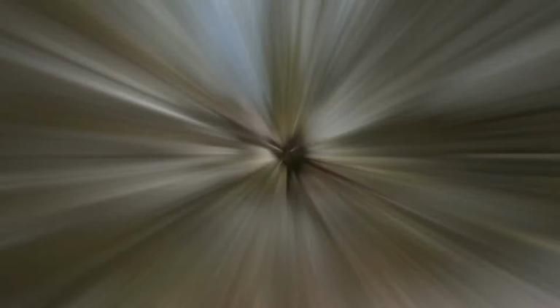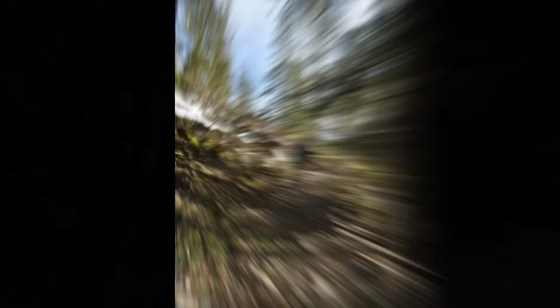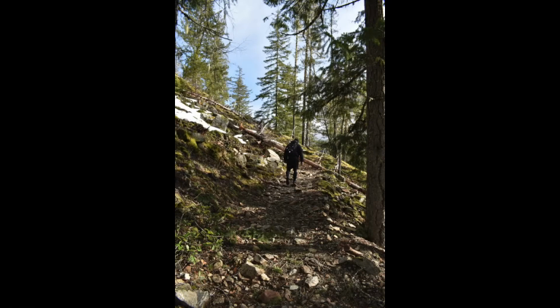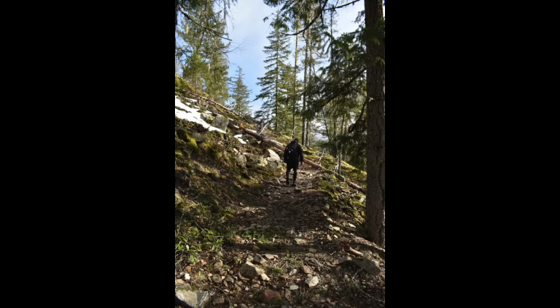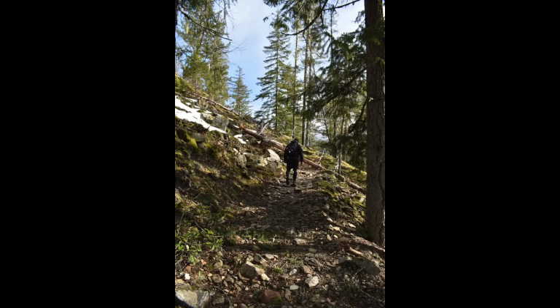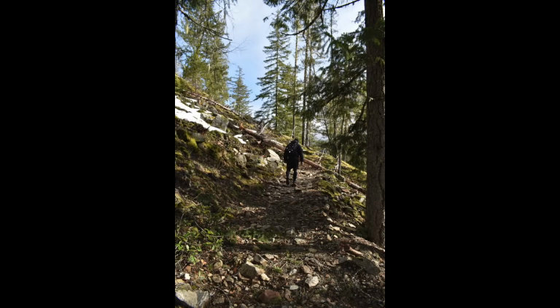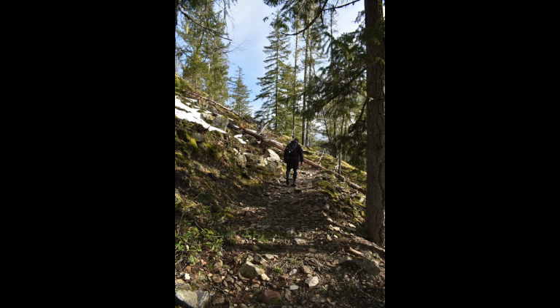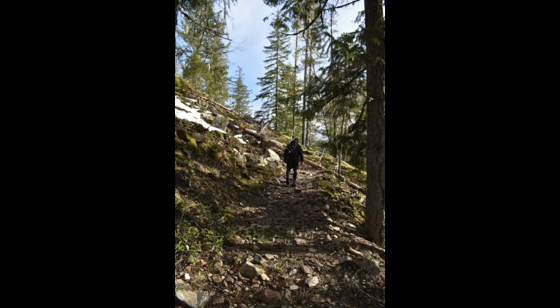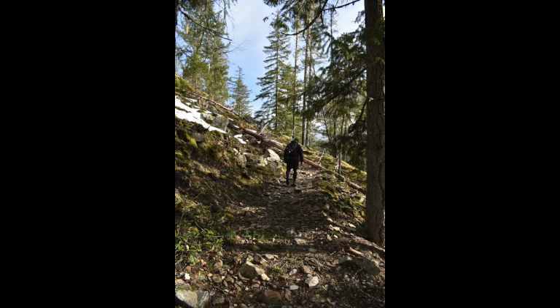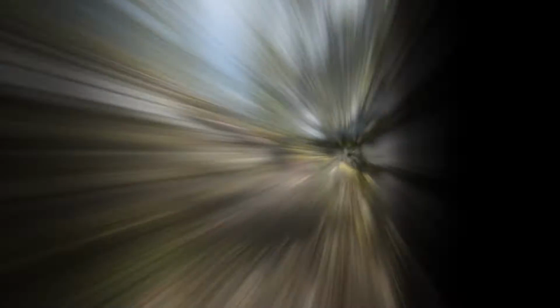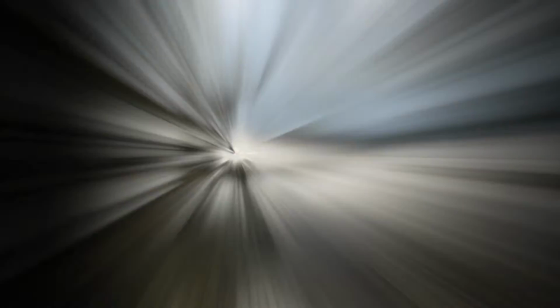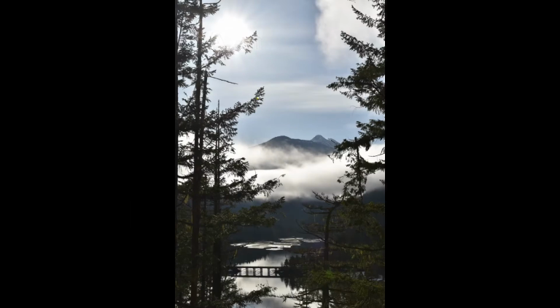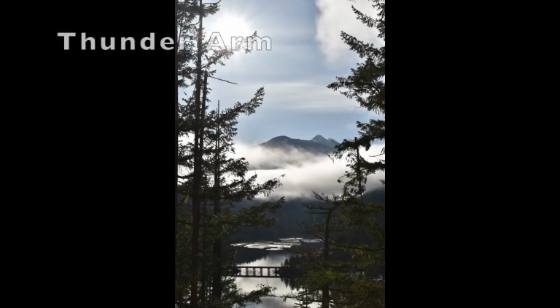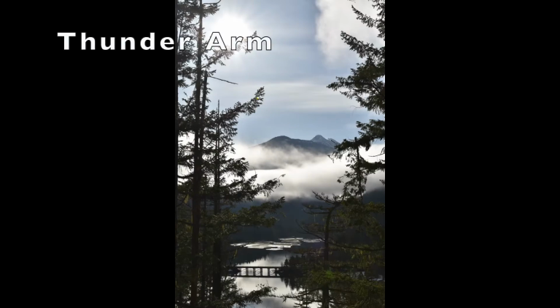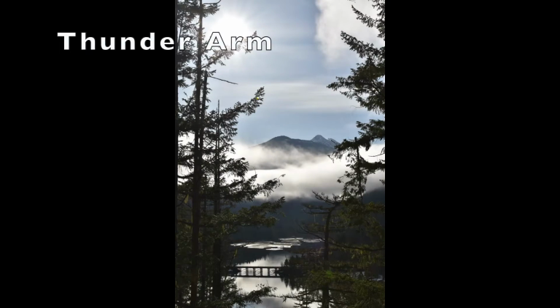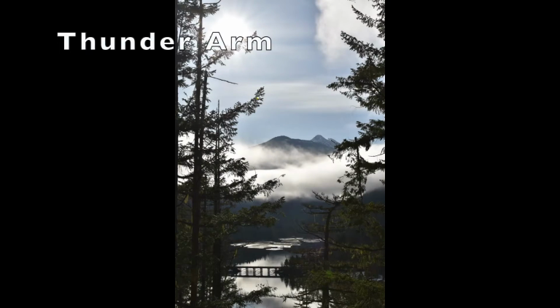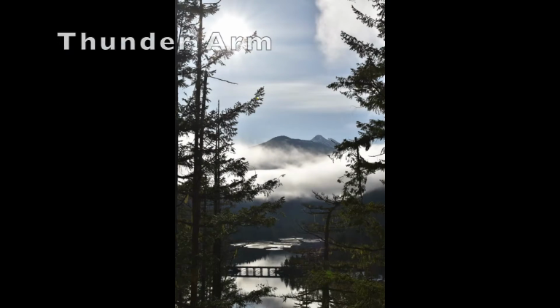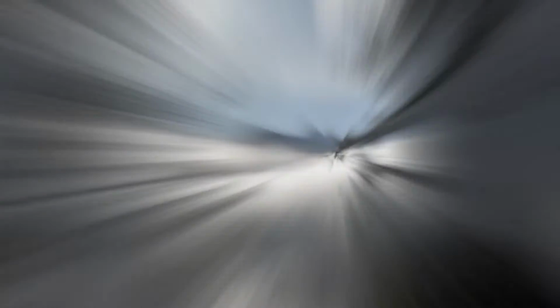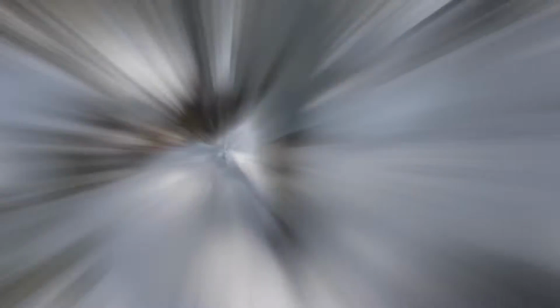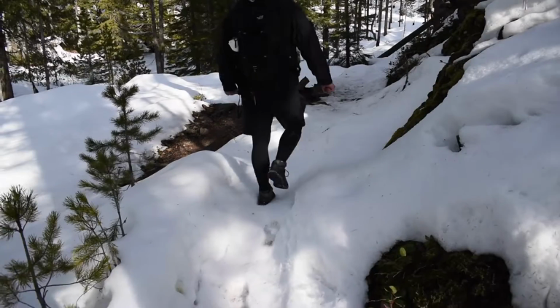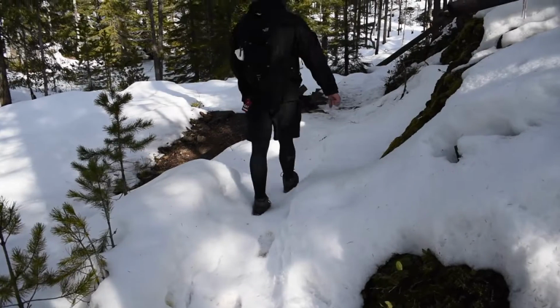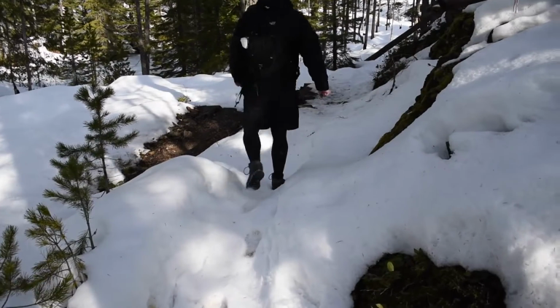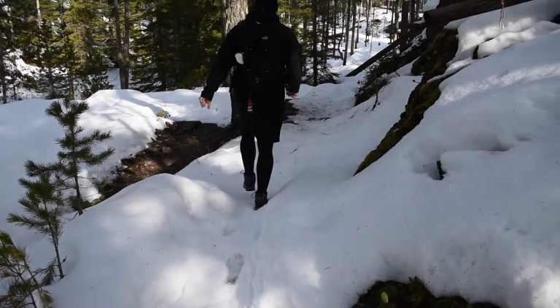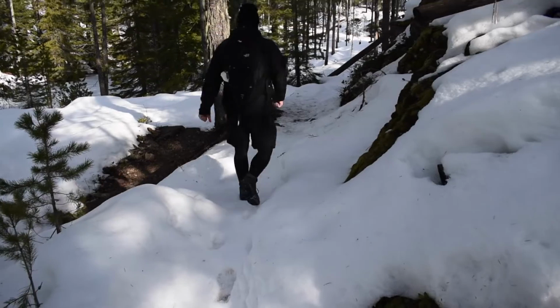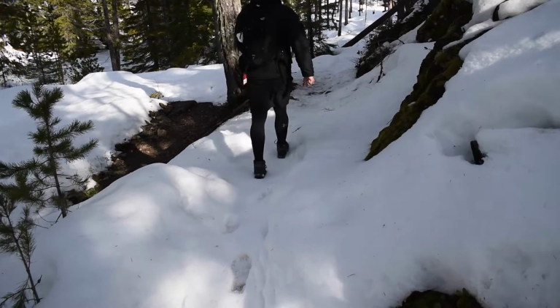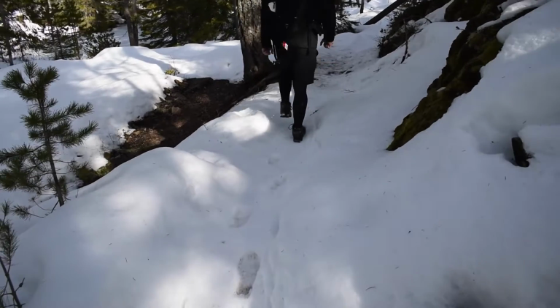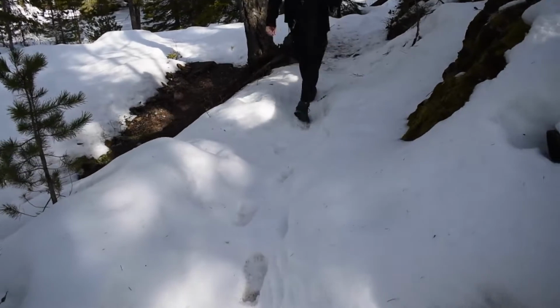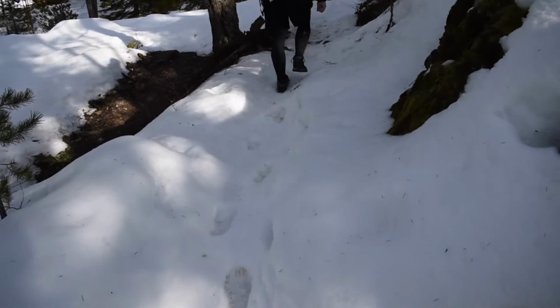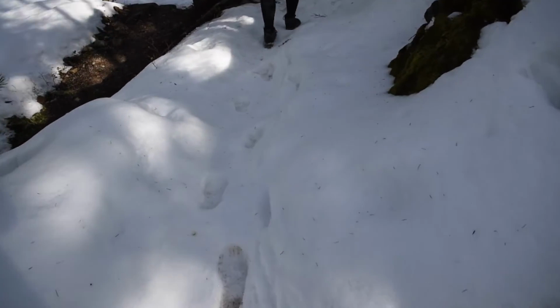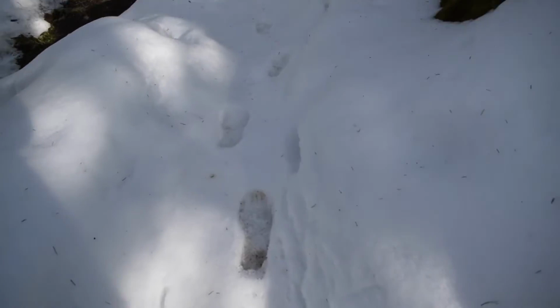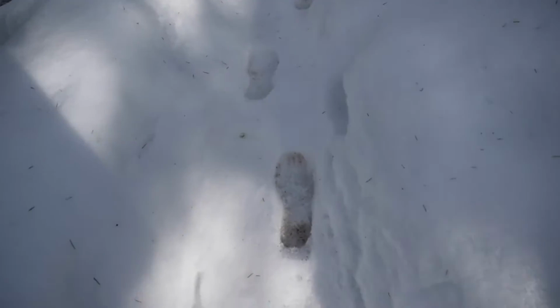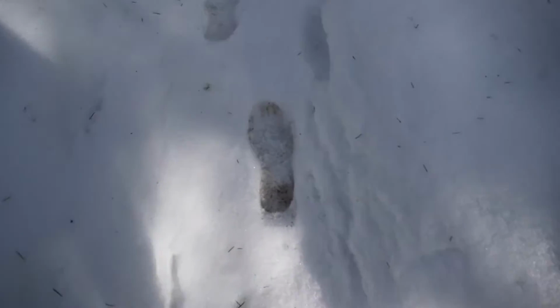The views from this point of the mountain behind us were awesome. The further up the mountain we went, the more snow we encountered — and it was also colder too.